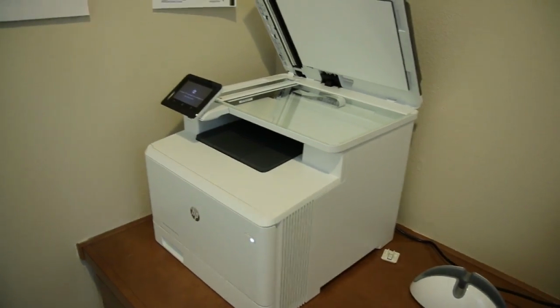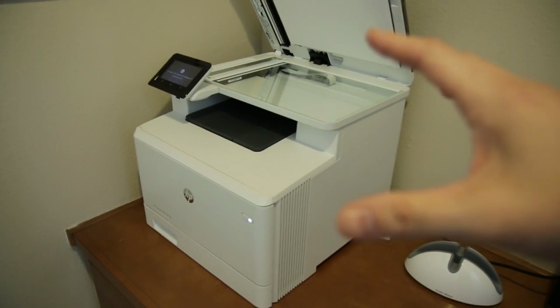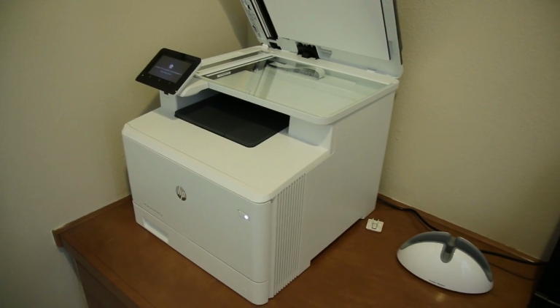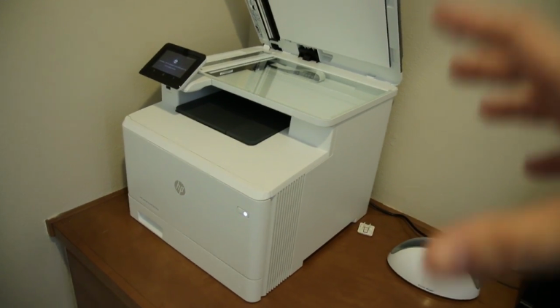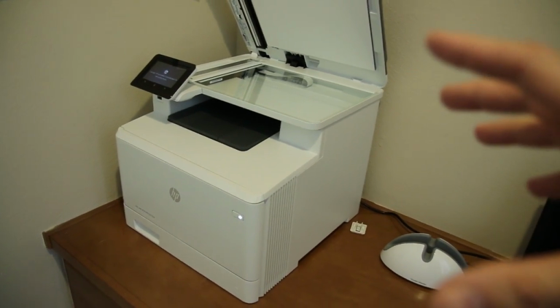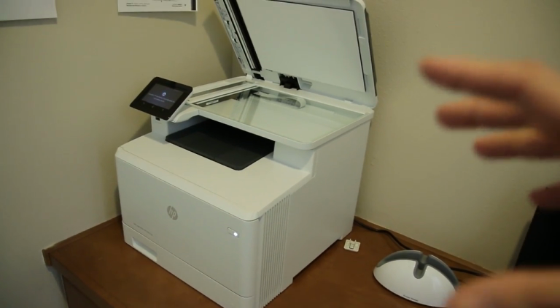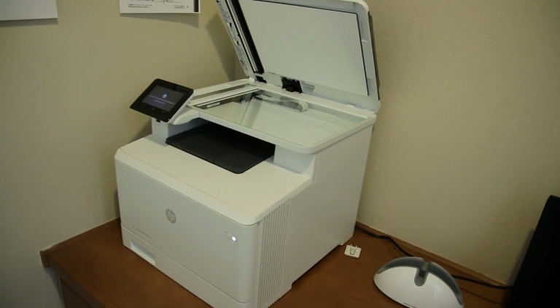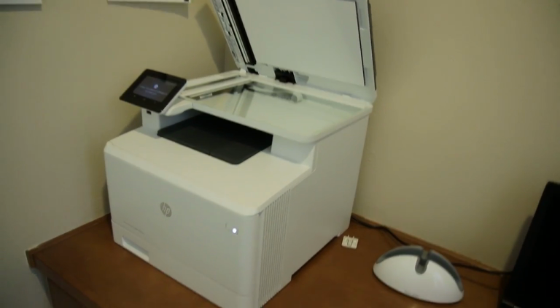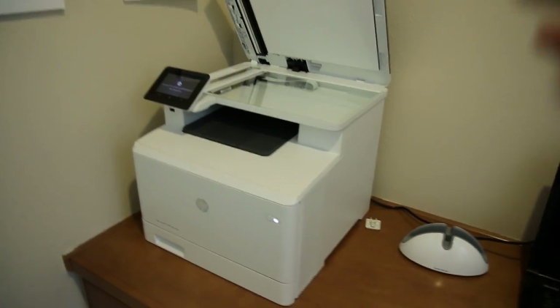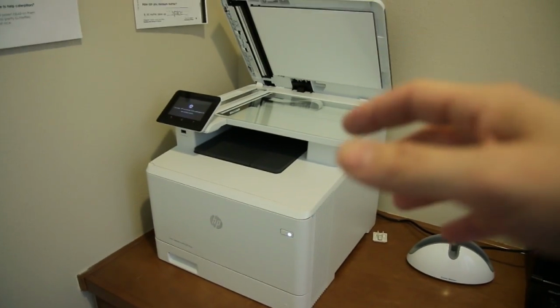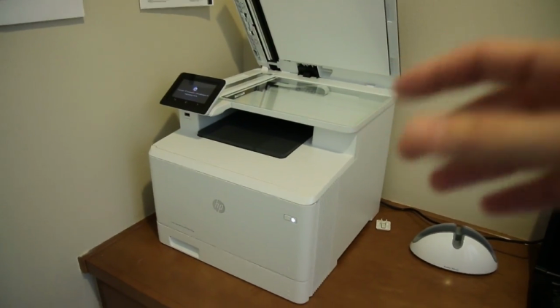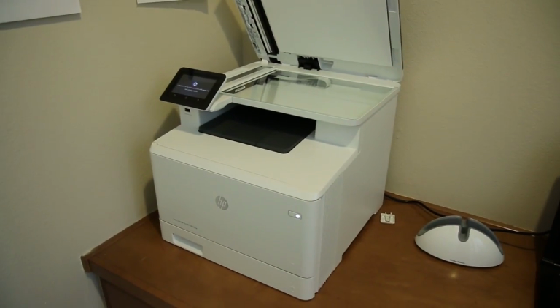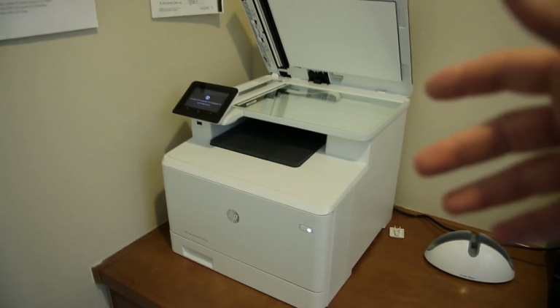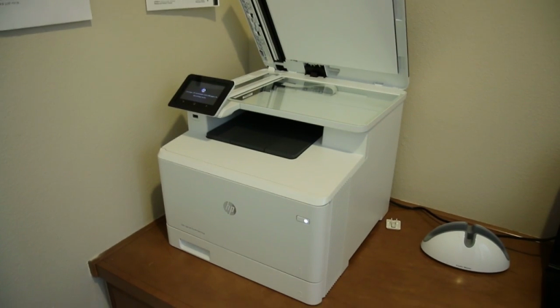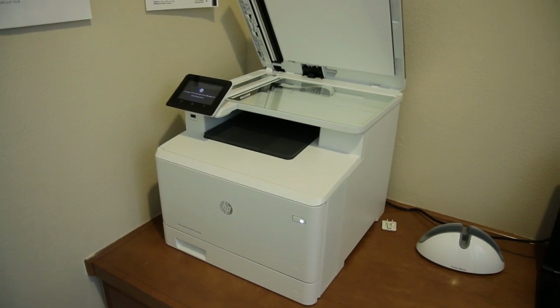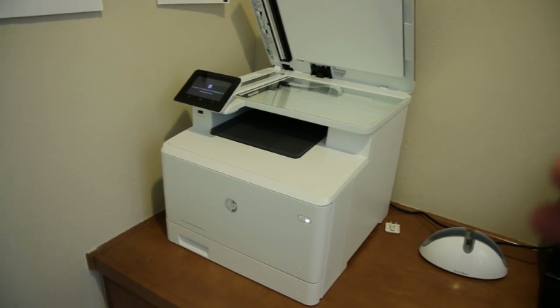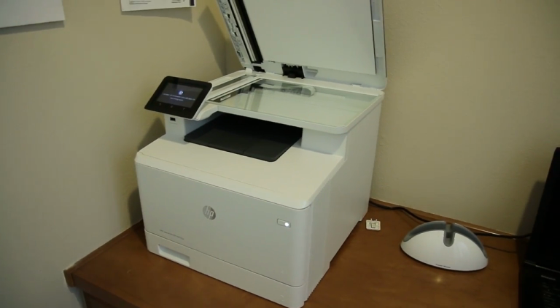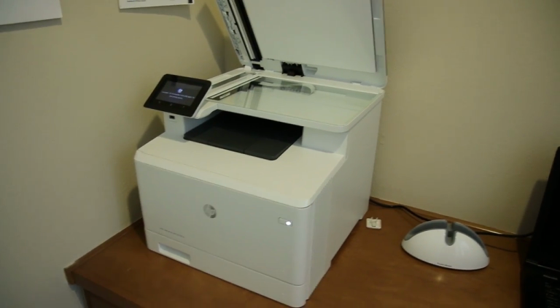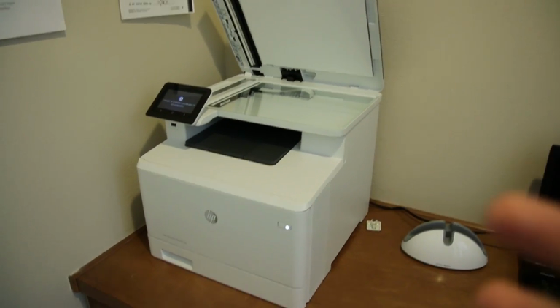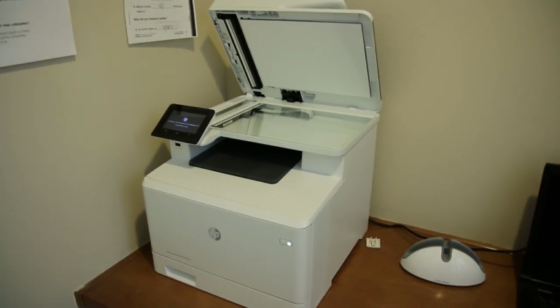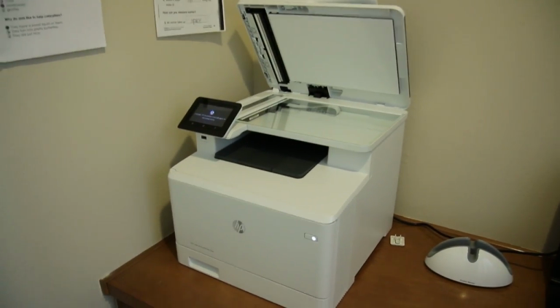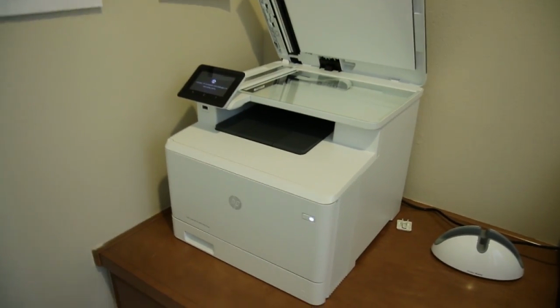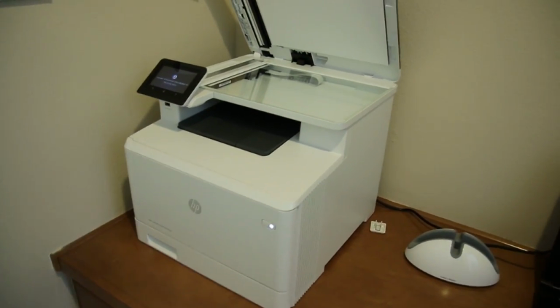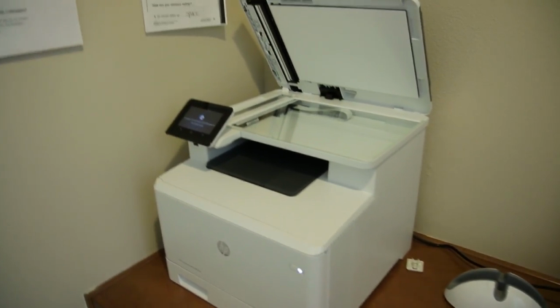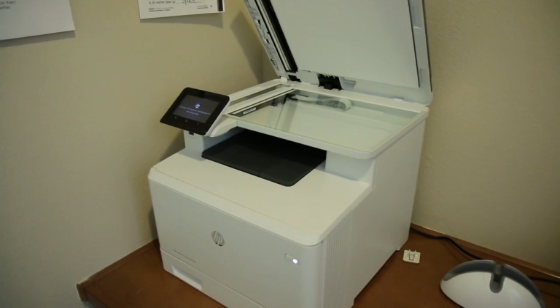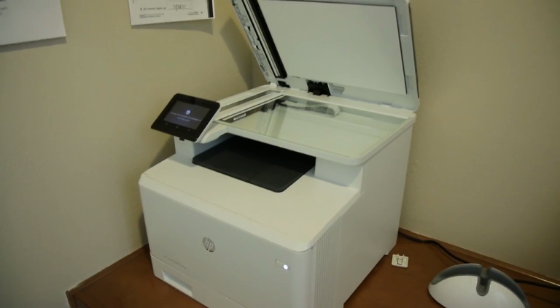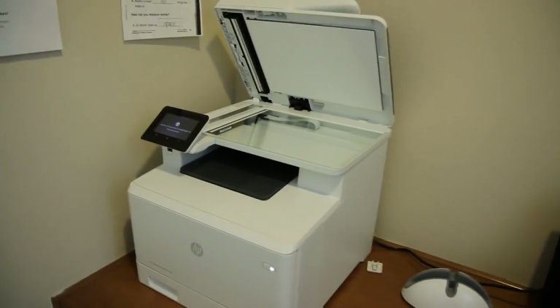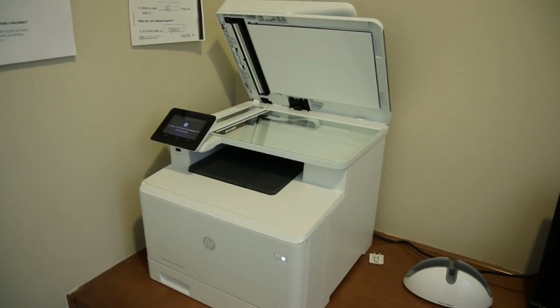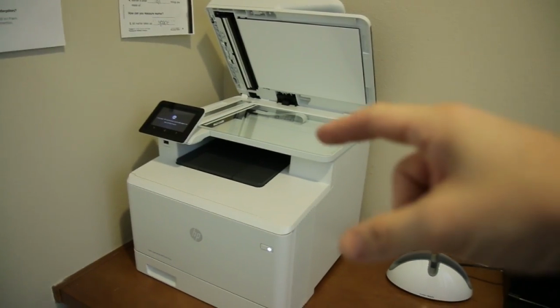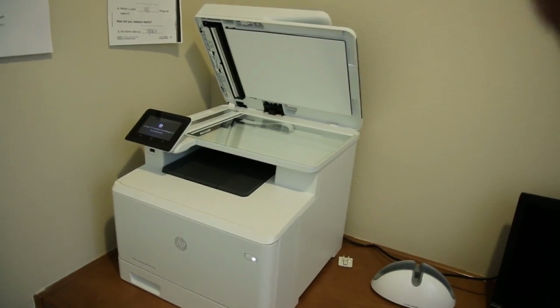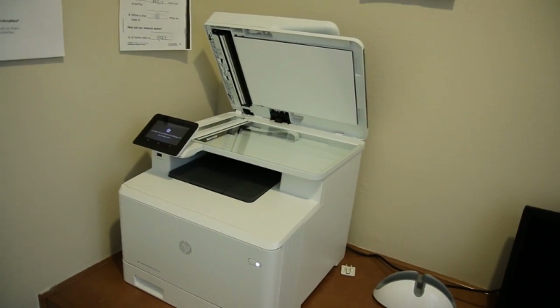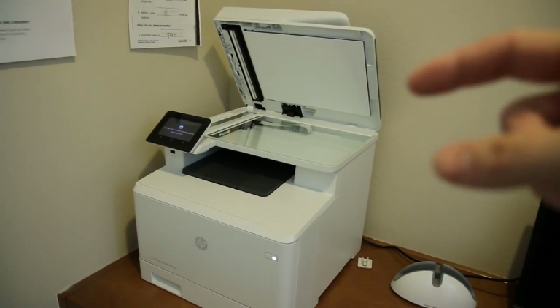Because of that, I need a printer that can actually do full-fledged business needs. Now it's not just a printer — it's also a scanner, a fax machine, a laser jet. It prints very, very fast. Especially right now during tax season, I have got hundreds of receipts and documents.